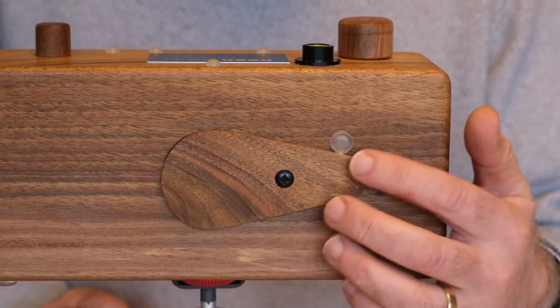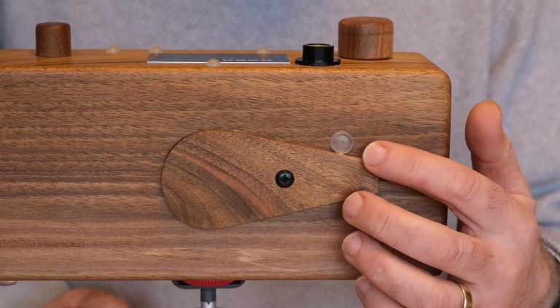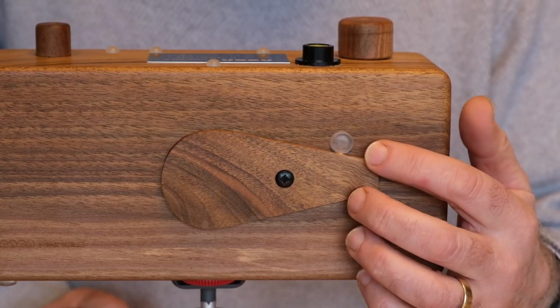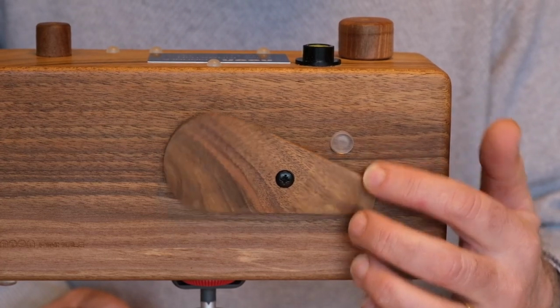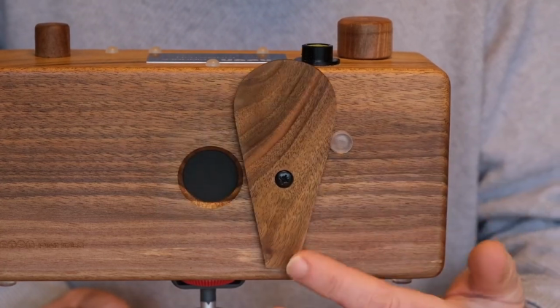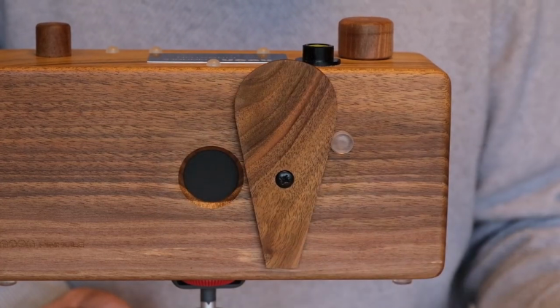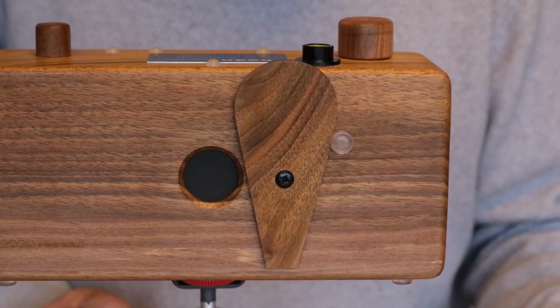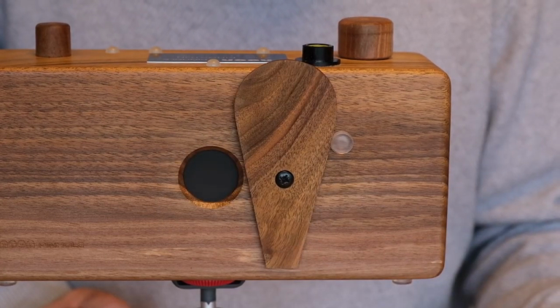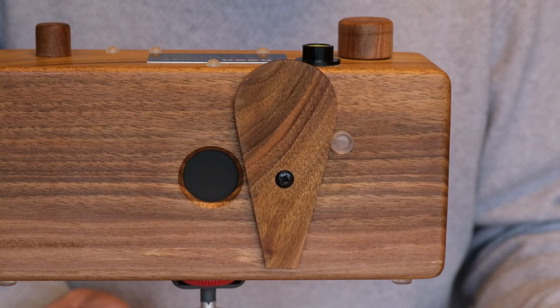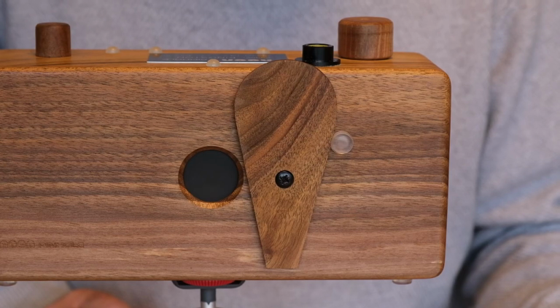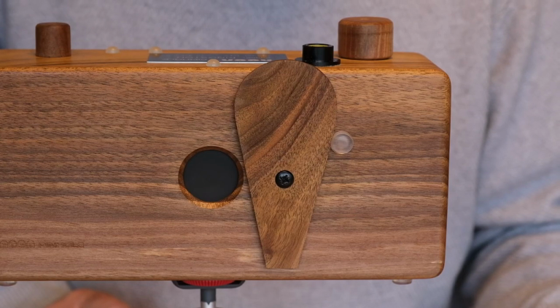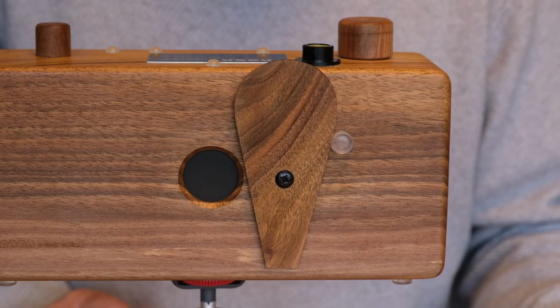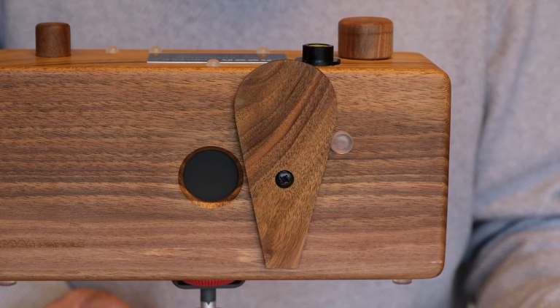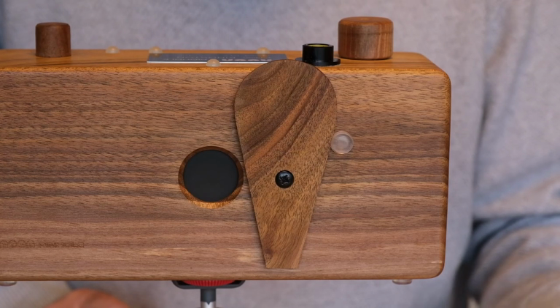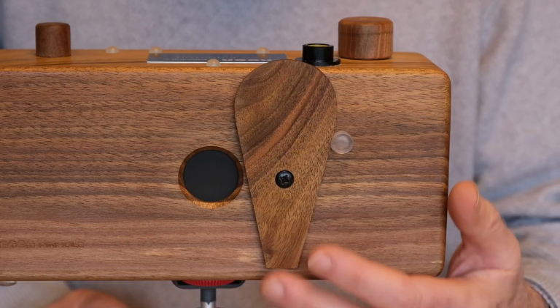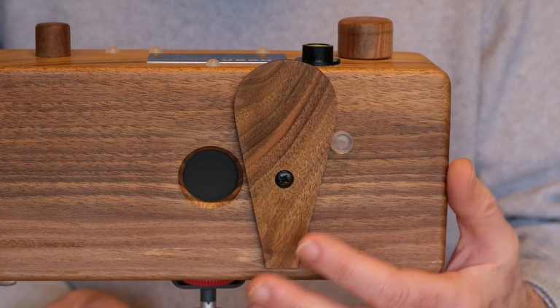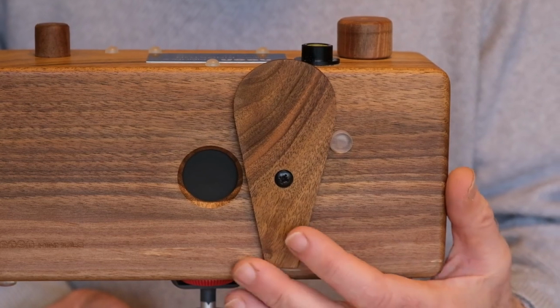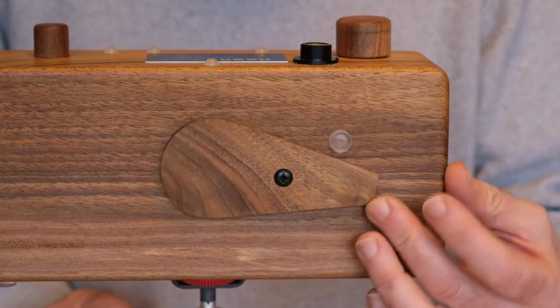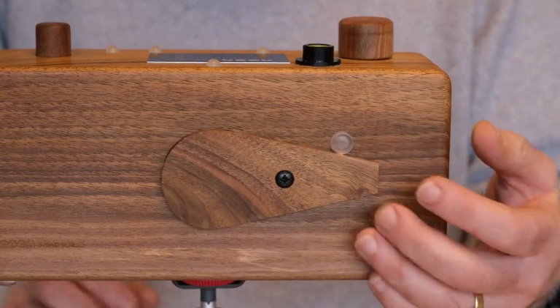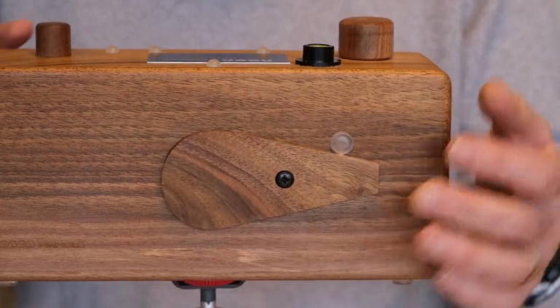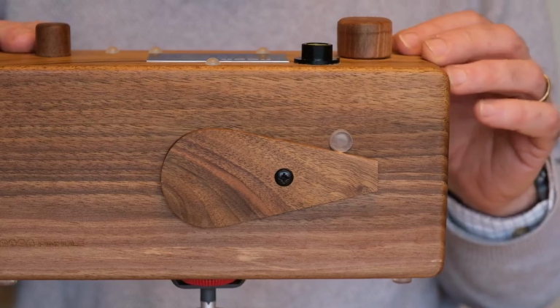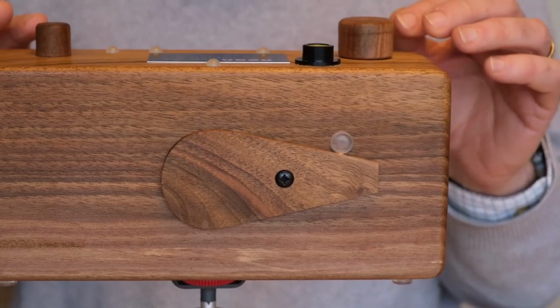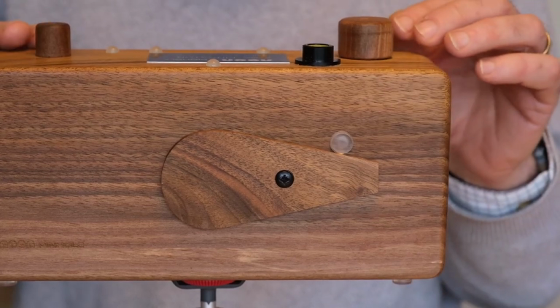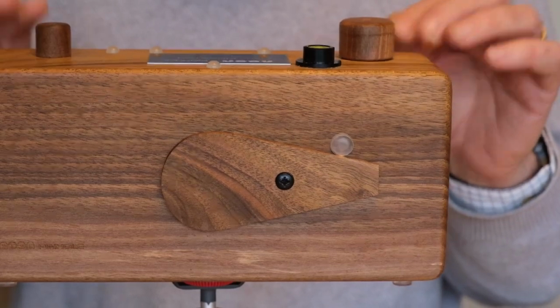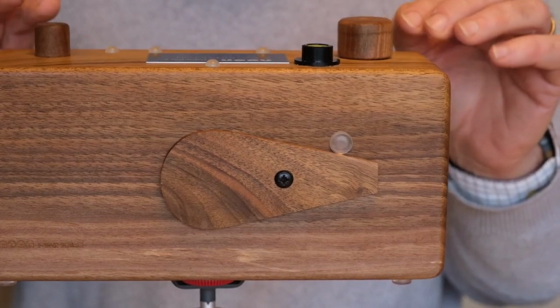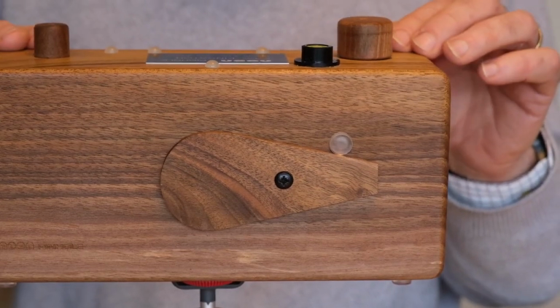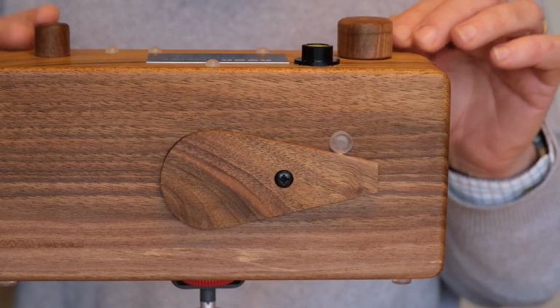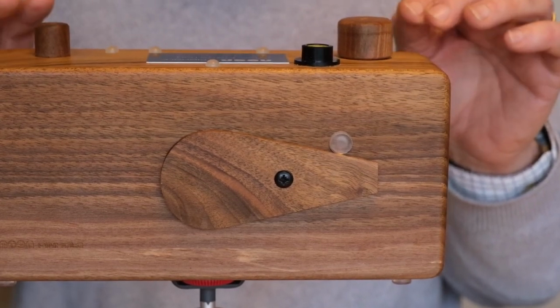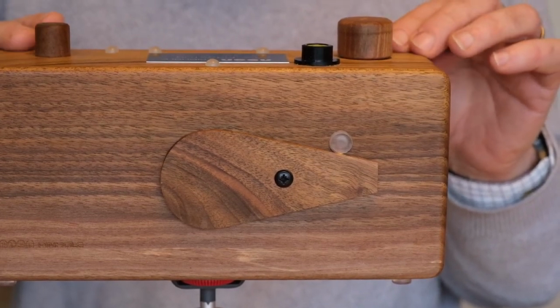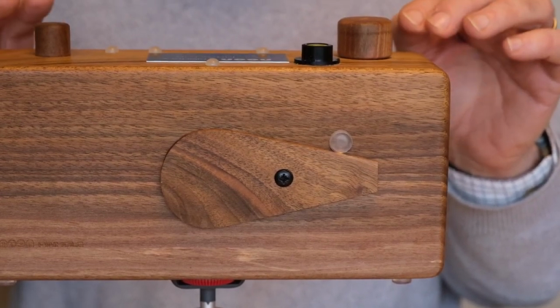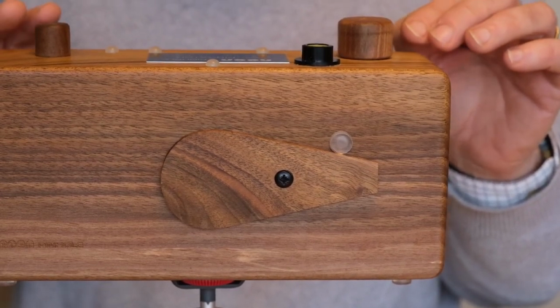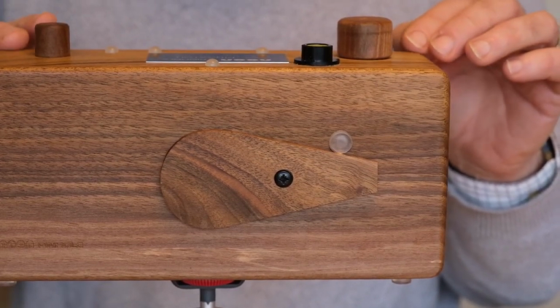So if I open the shutter, it's still vibrating after a noticeable delay. That's quite a lot of vibration, and when I try to move the camera you can see that it is very, very wobbly on this tripod.